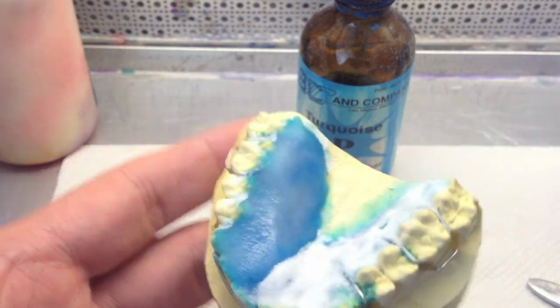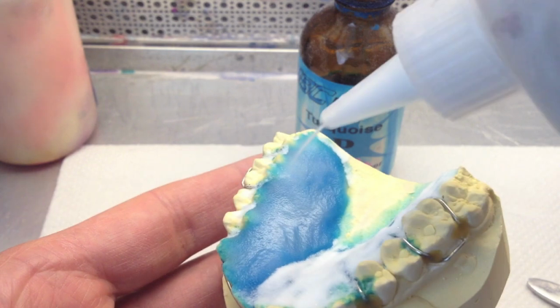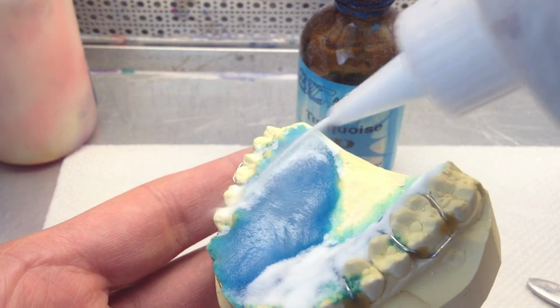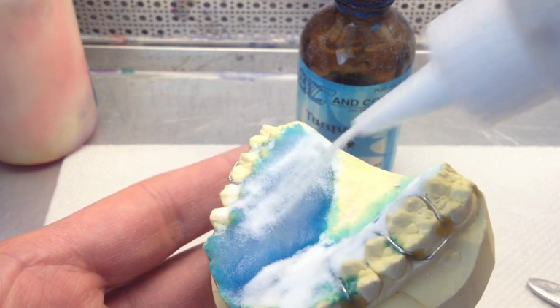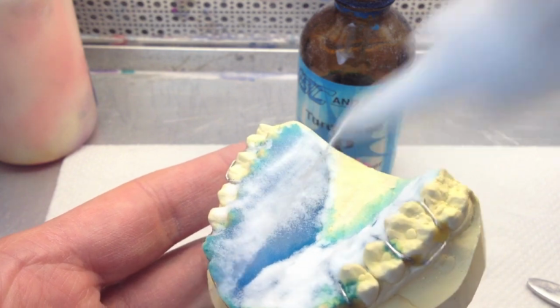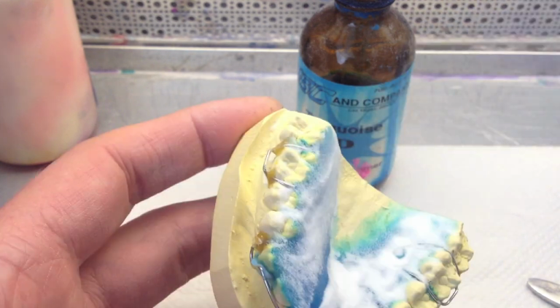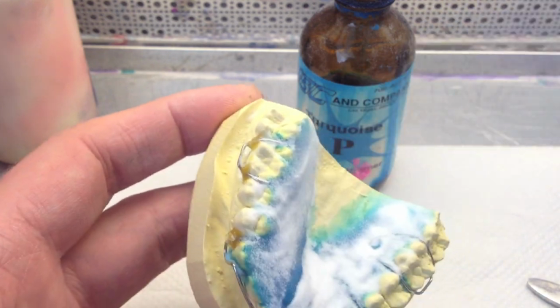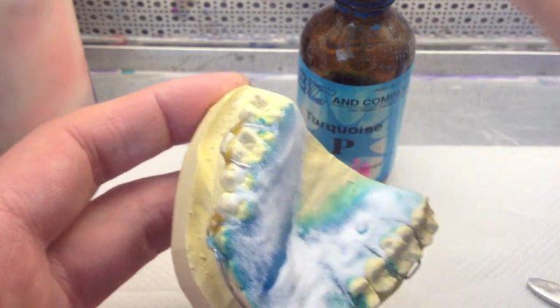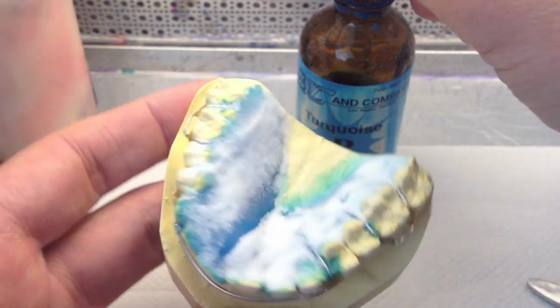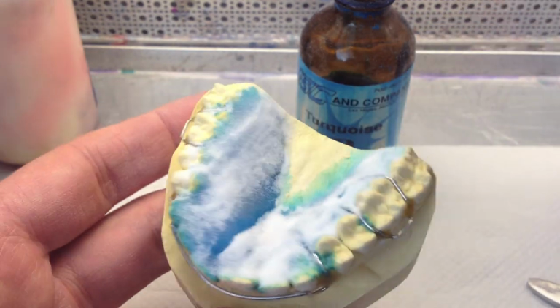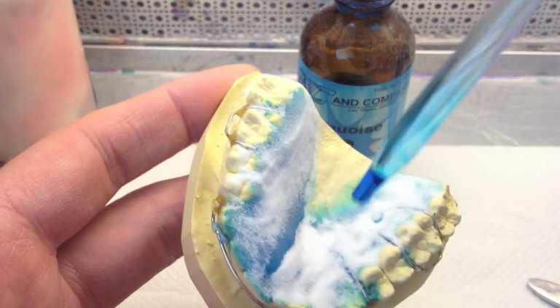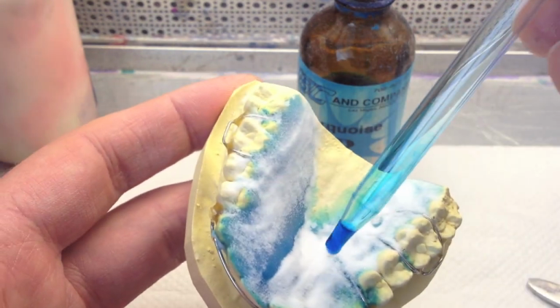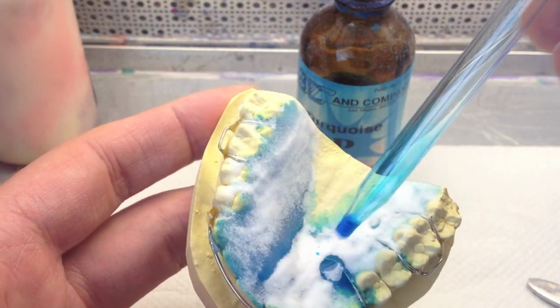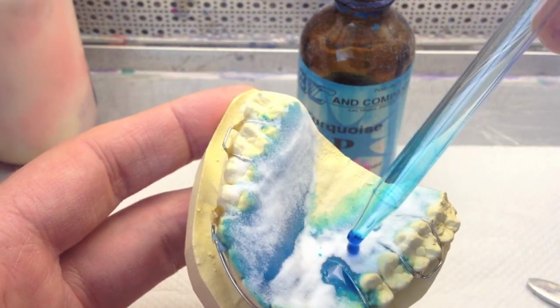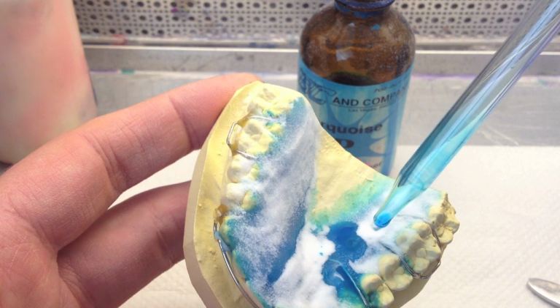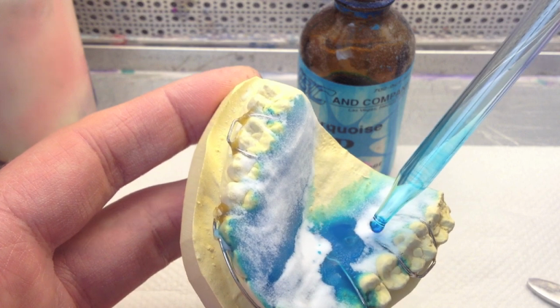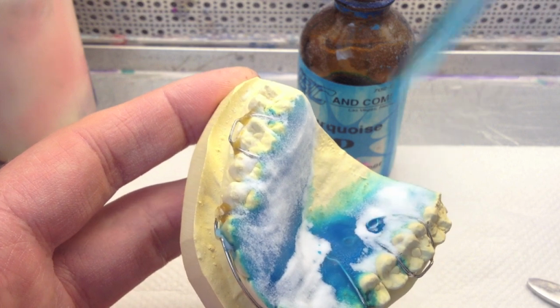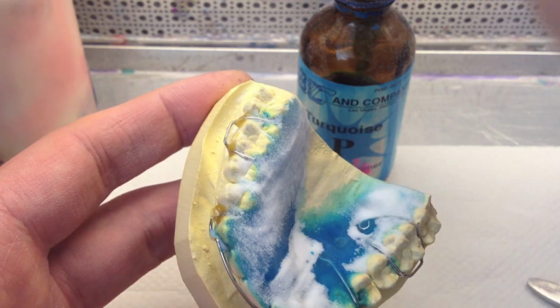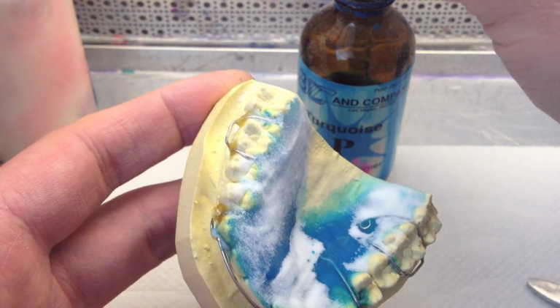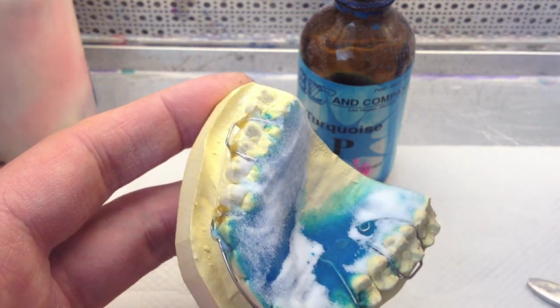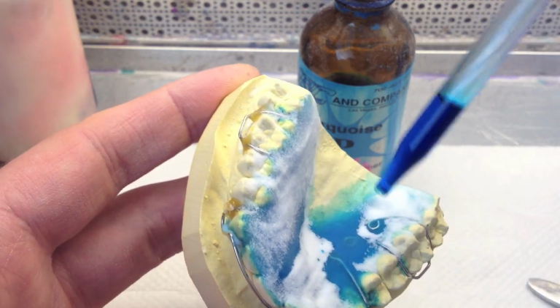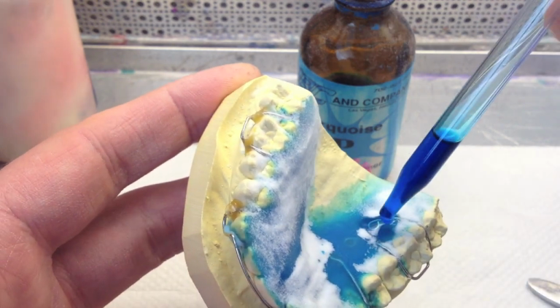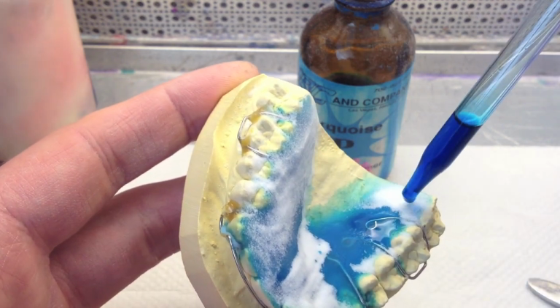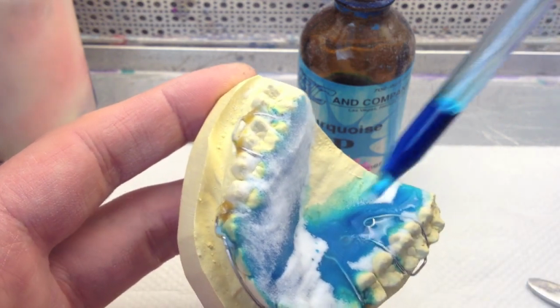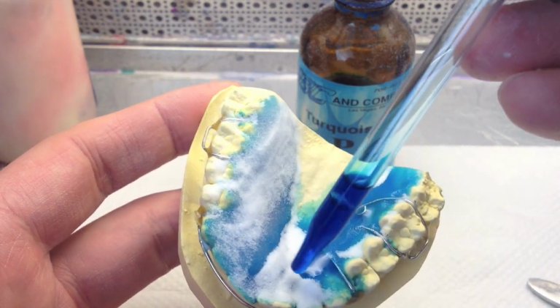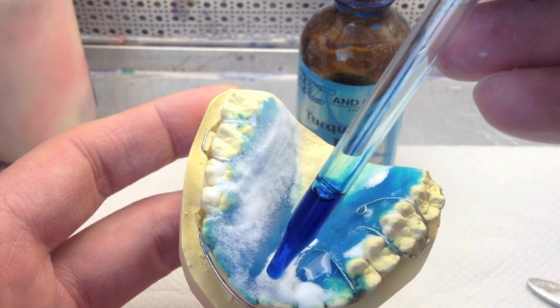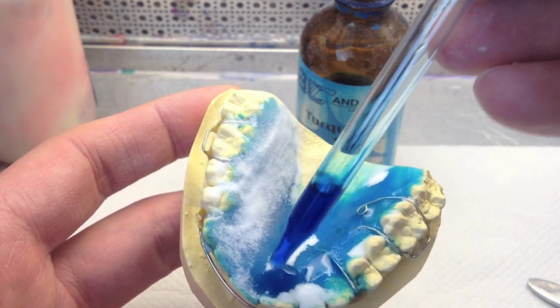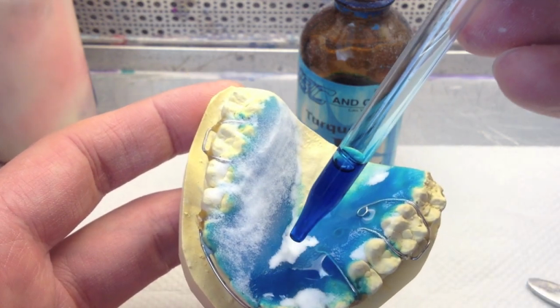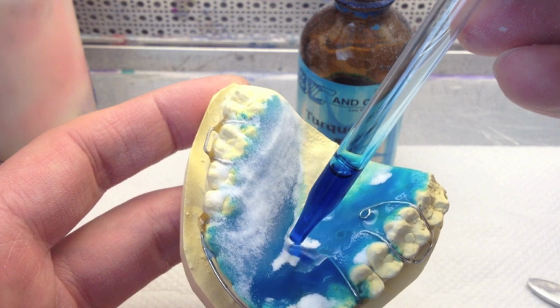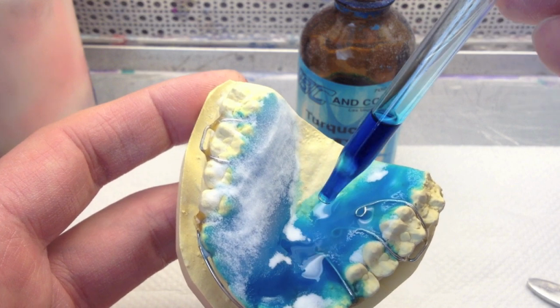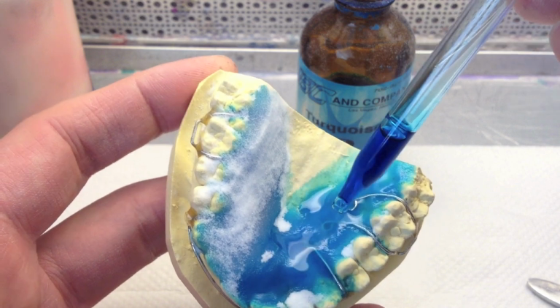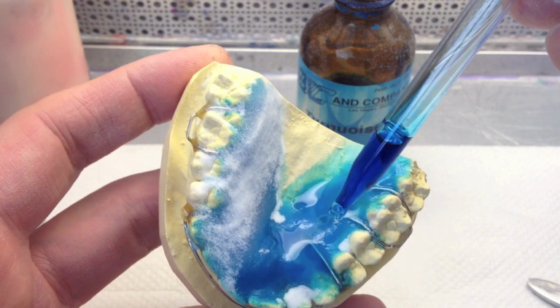Keep an eye out for the other side. Sometimes you'll have a lot more monomer in there than you think, and the powder that you sprinkle on there will get wet when you're not looking, and it'll start slumping on you.